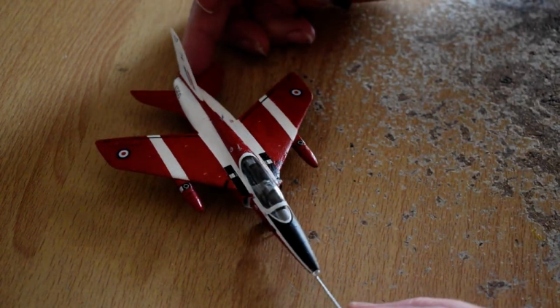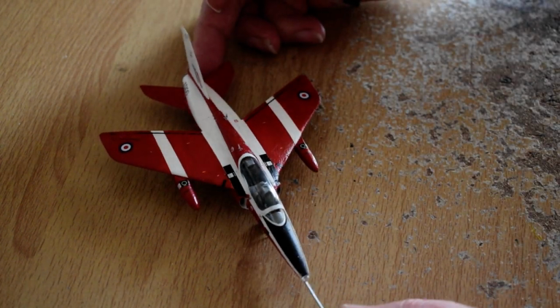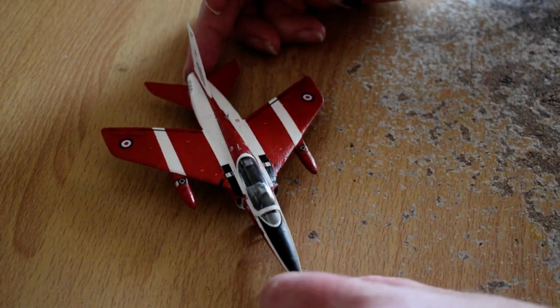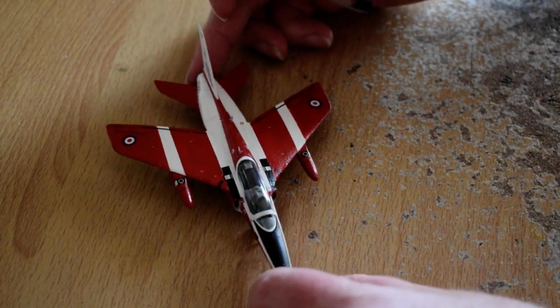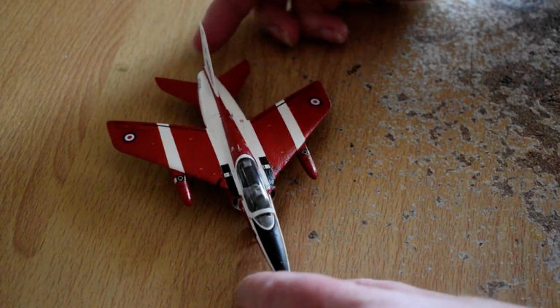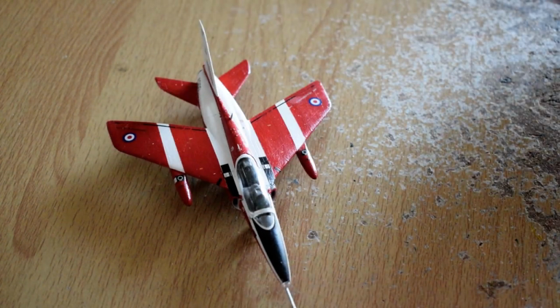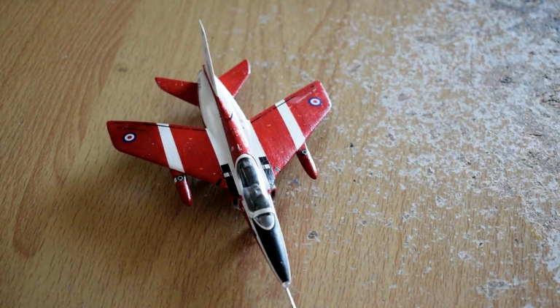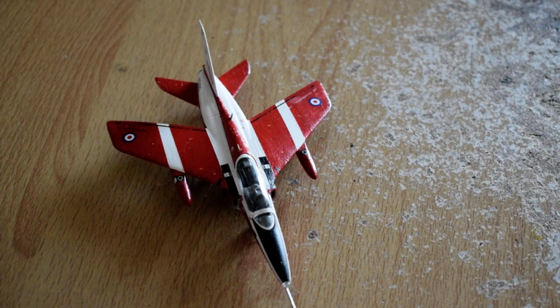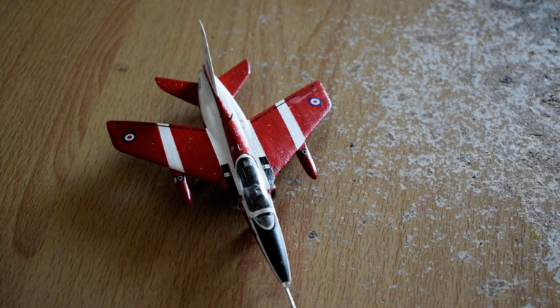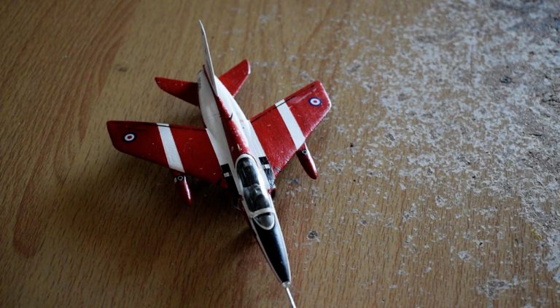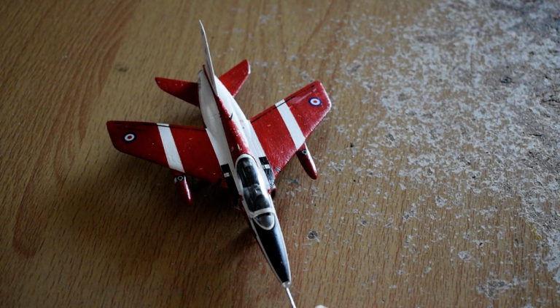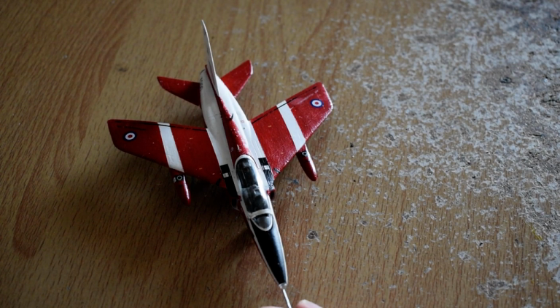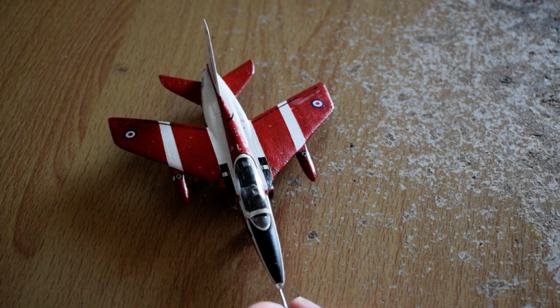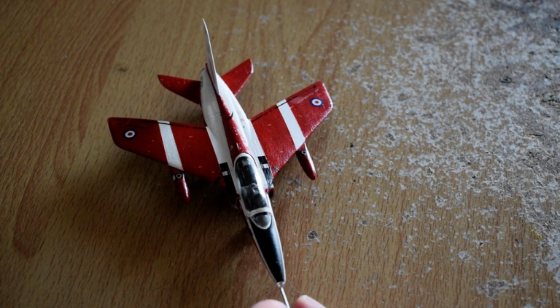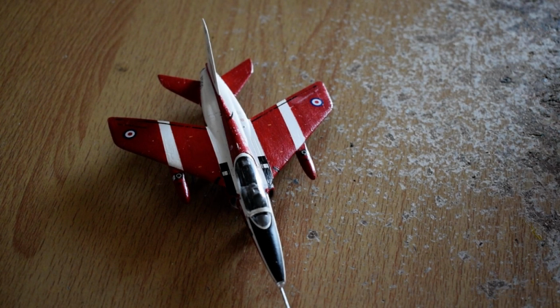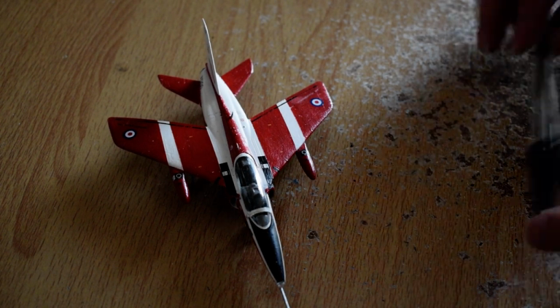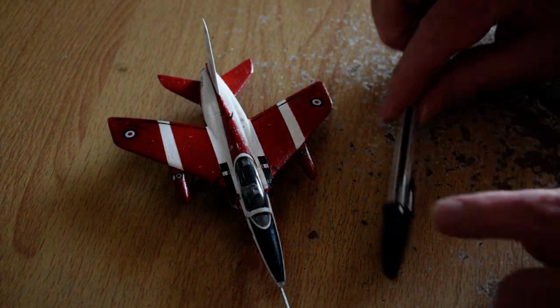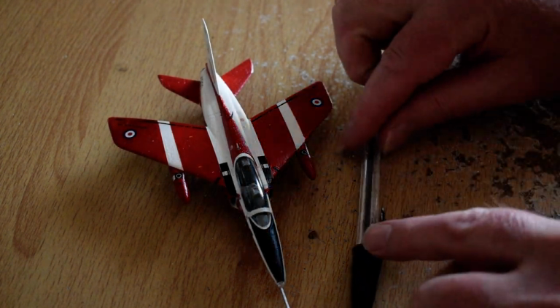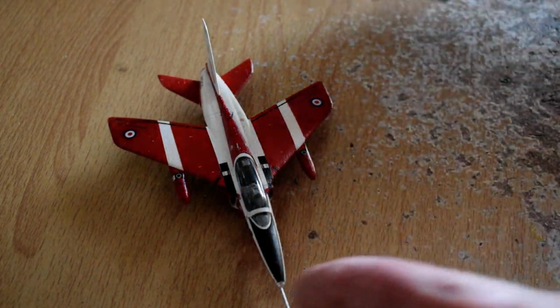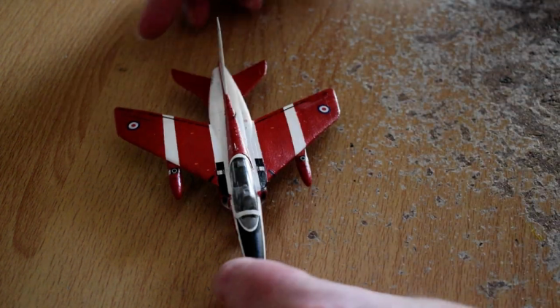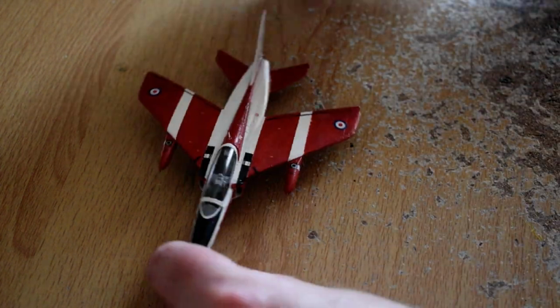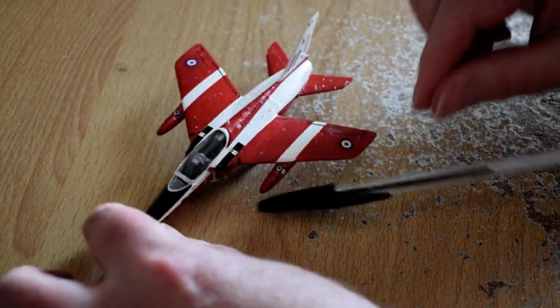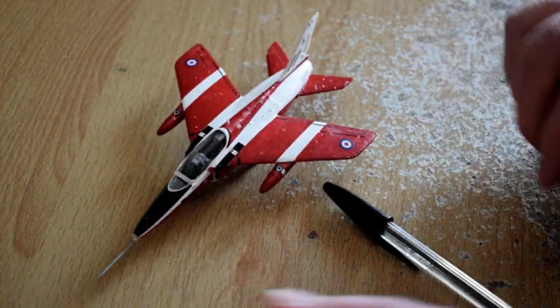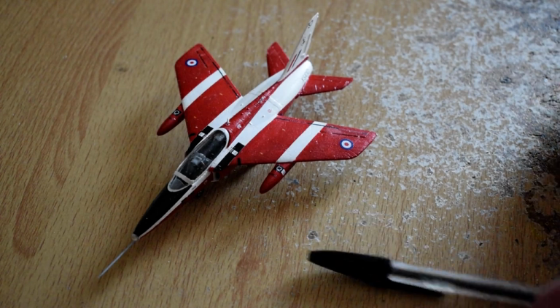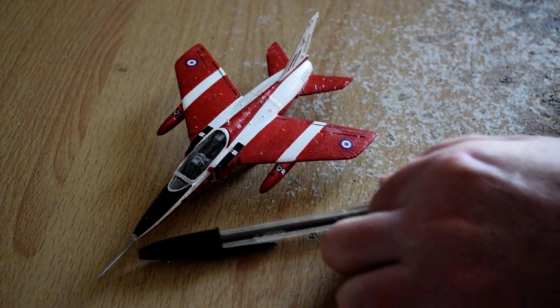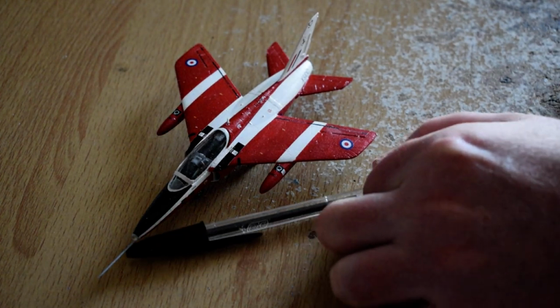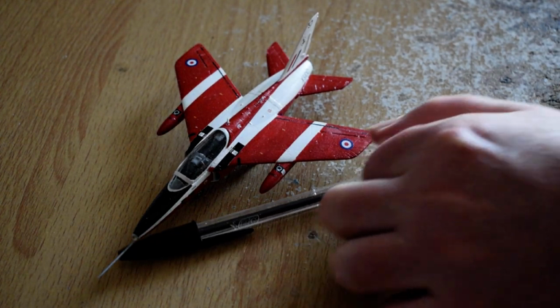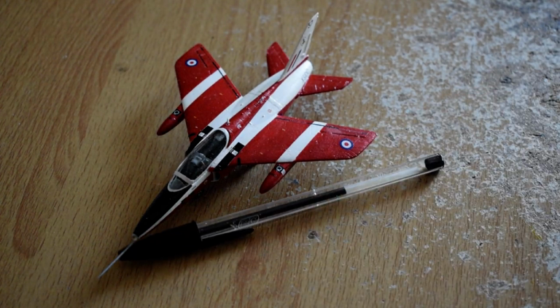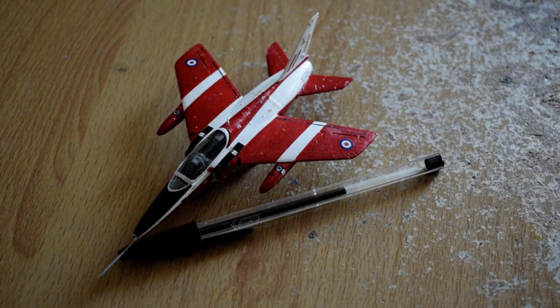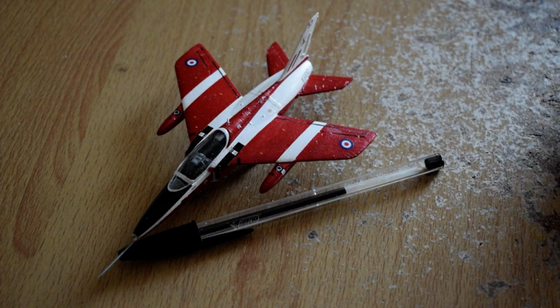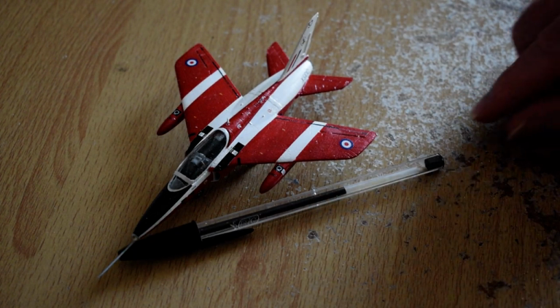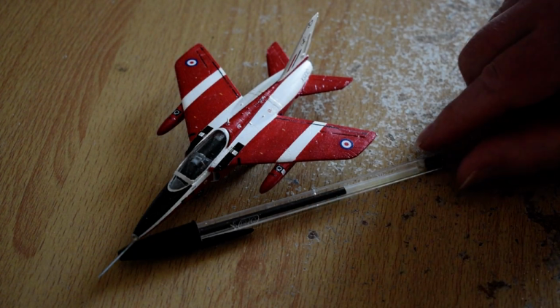A nice quality kit for 1/72 scale, which is a small scale as you can see by the size of the pen next to it. They're not big models.